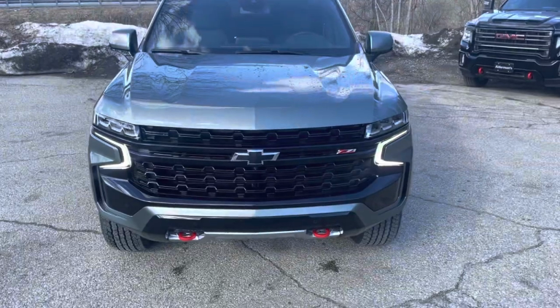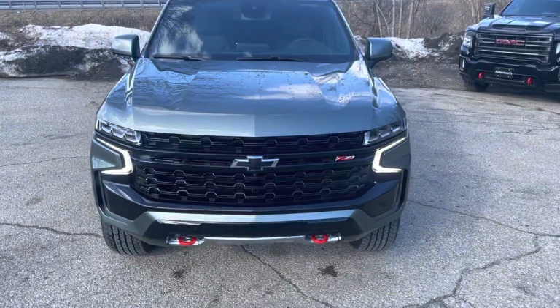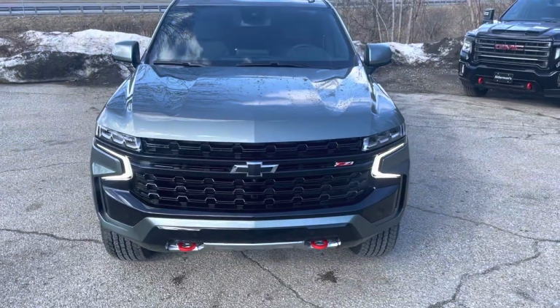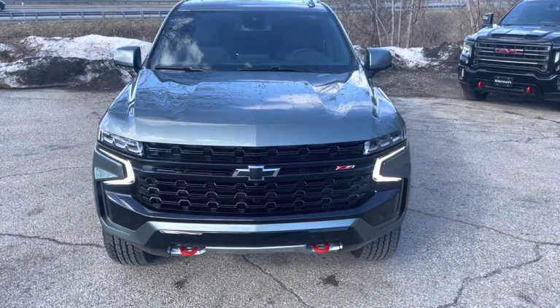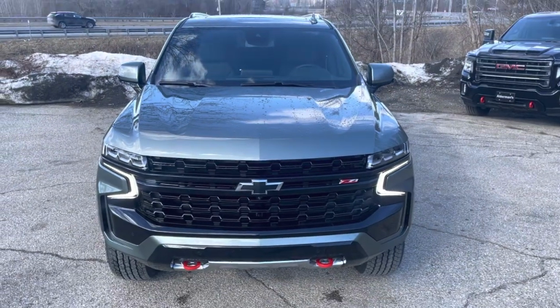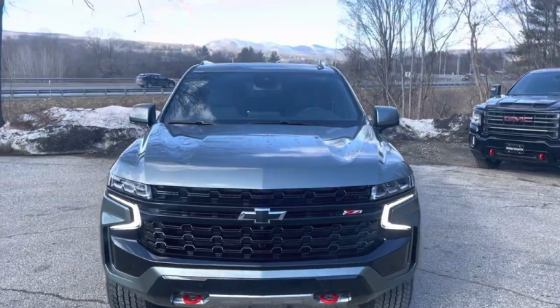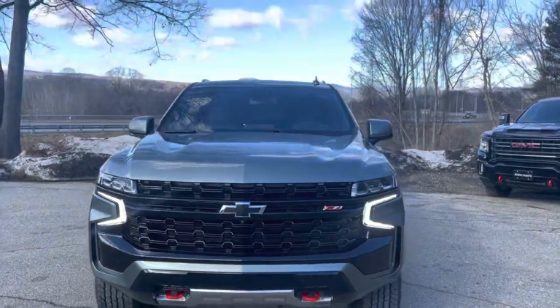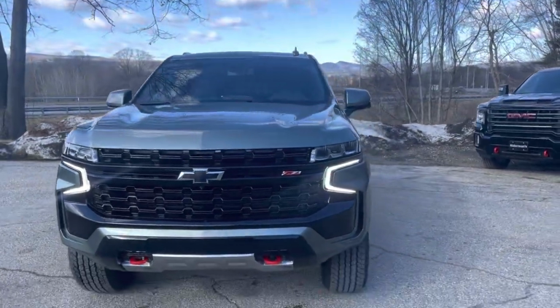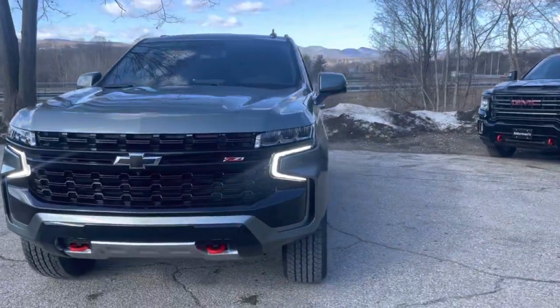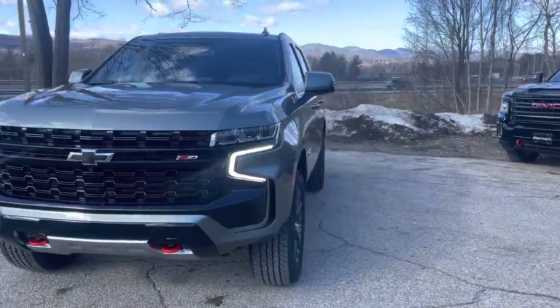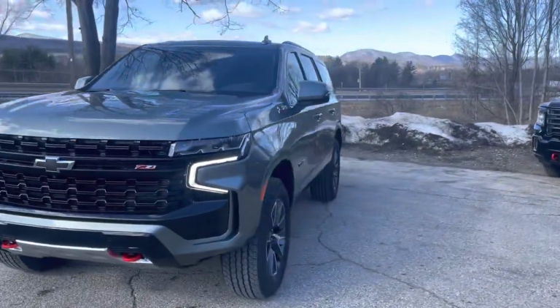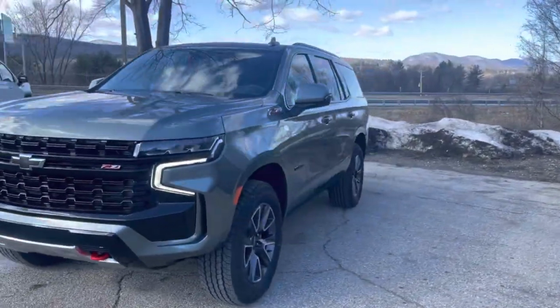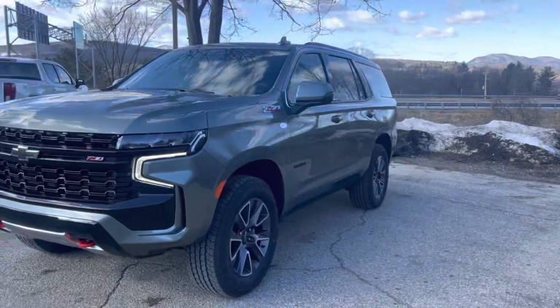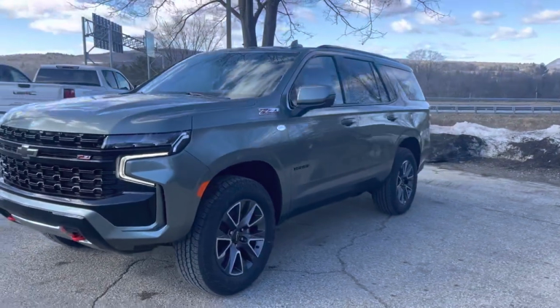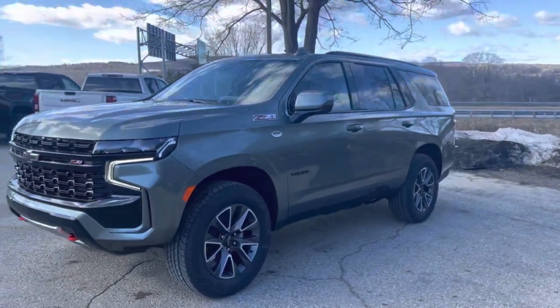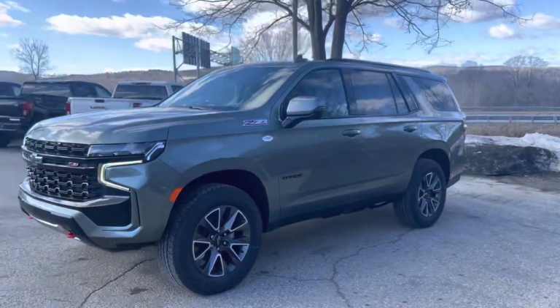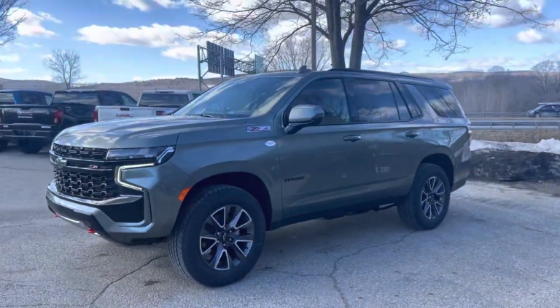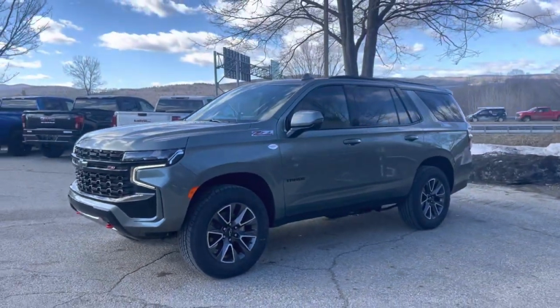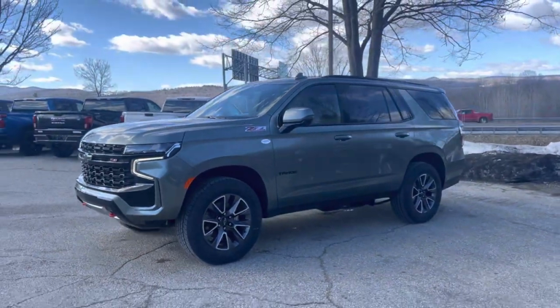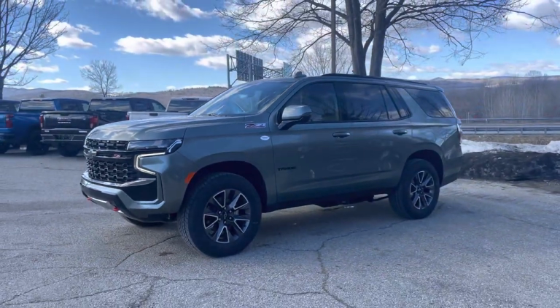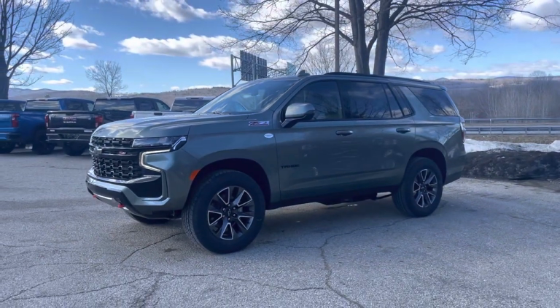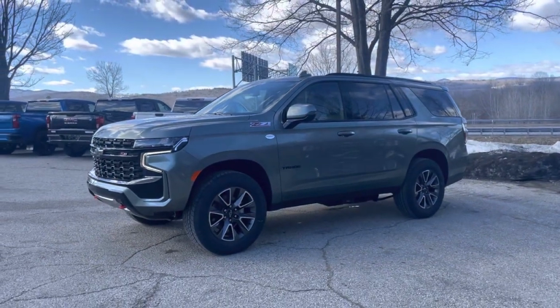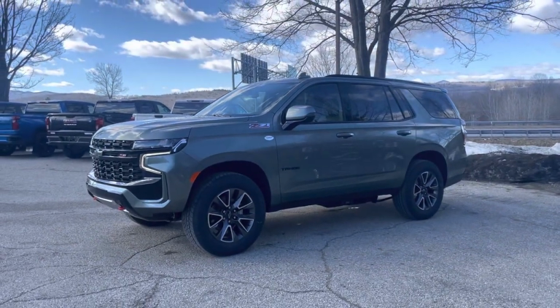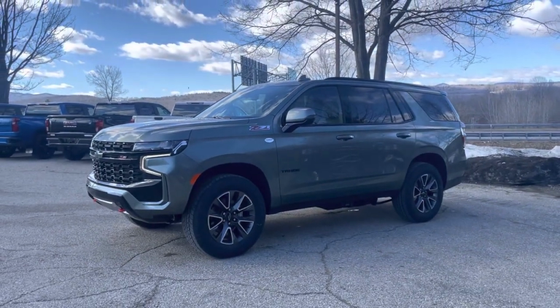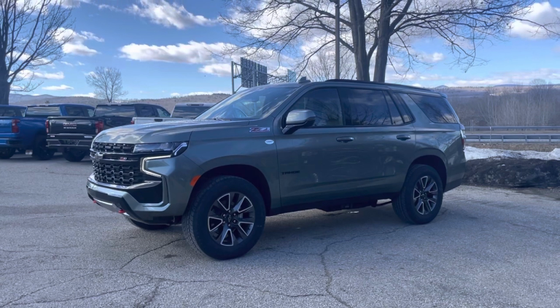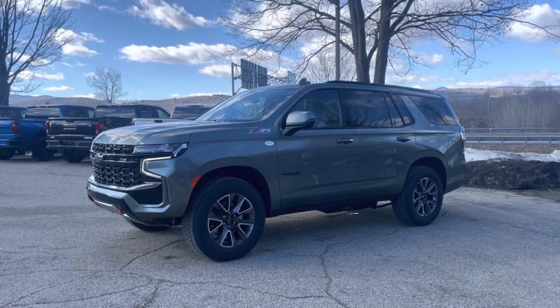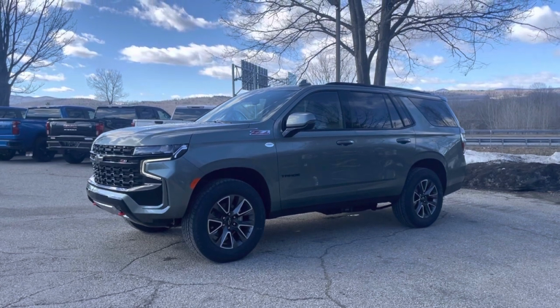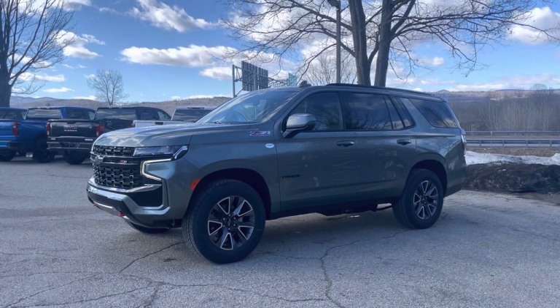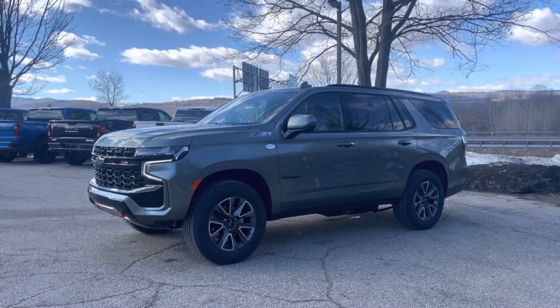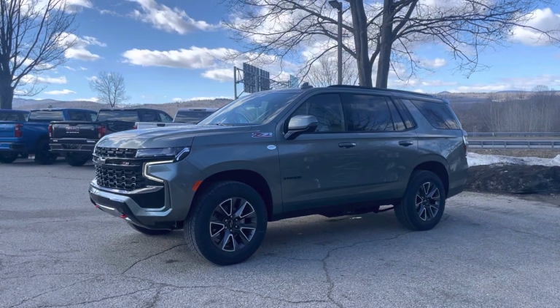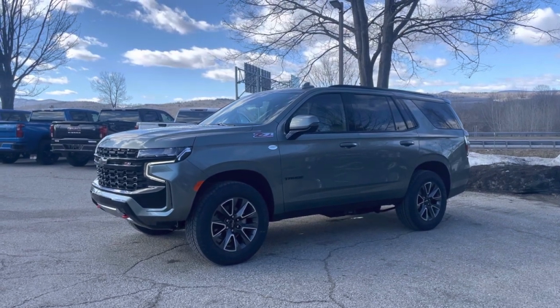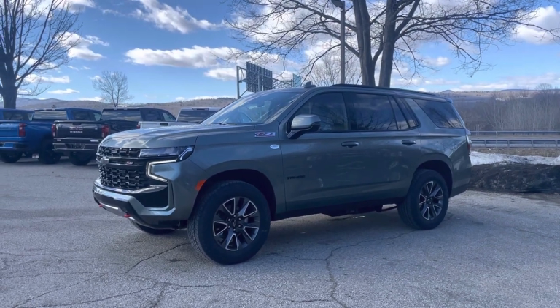By far my favorite trim of the Tahoe. You can see that sage green metallic color there — makes it super sharp. Most Tahoes we see come in black and white, so this is definitely a unique one. Here's a nice shape of the wheels.